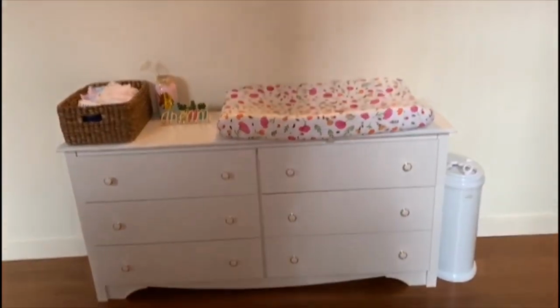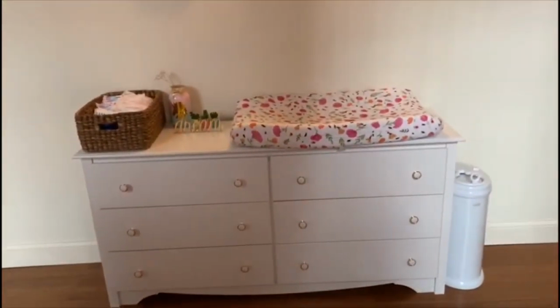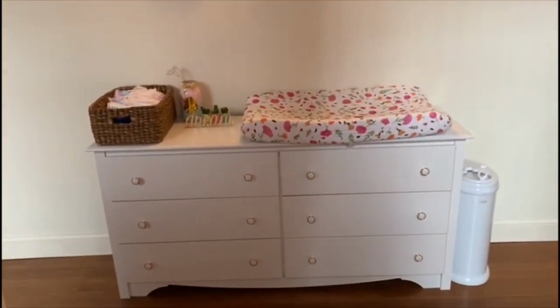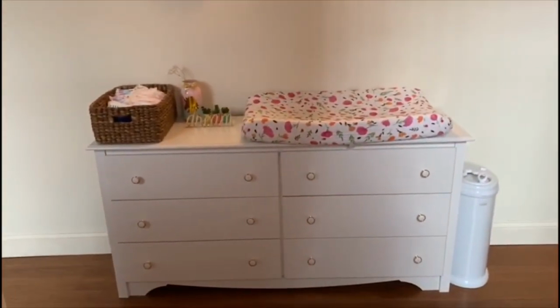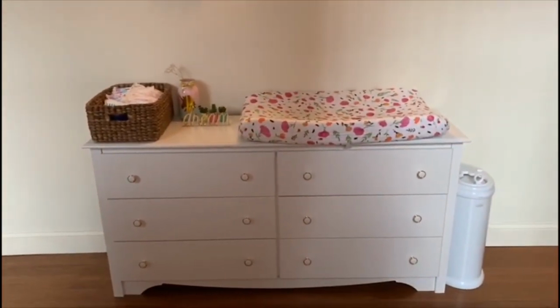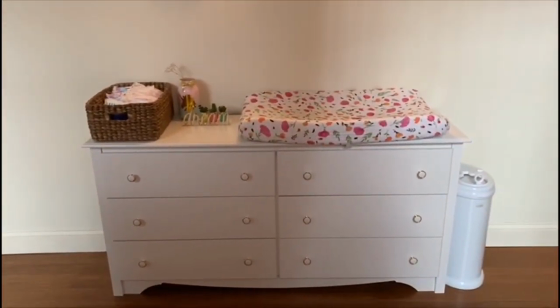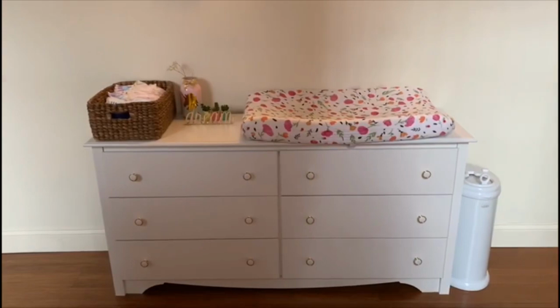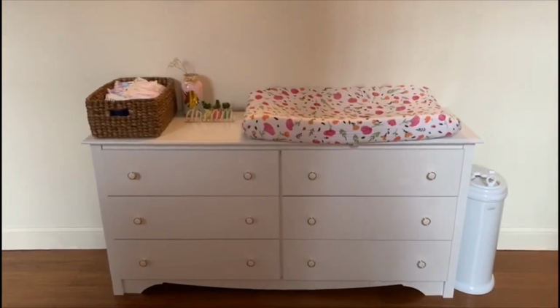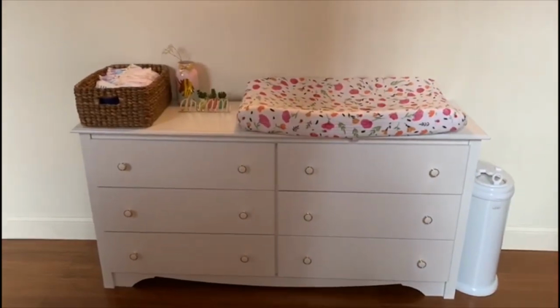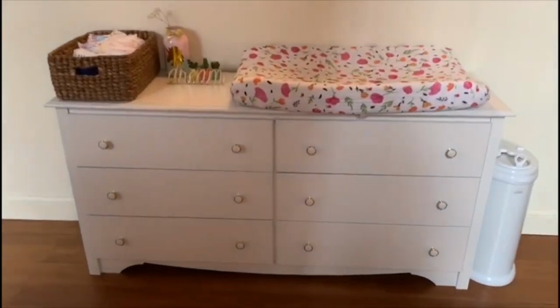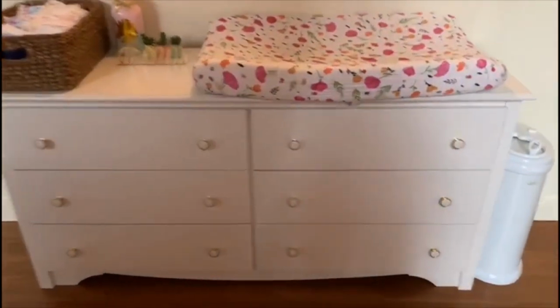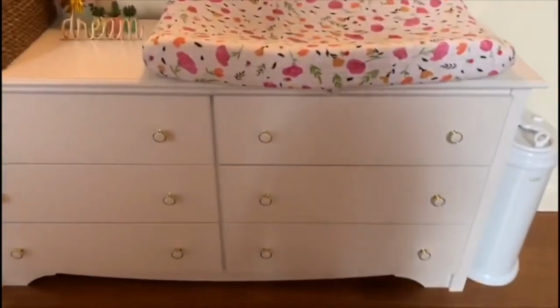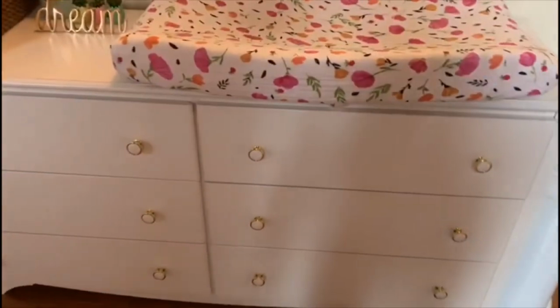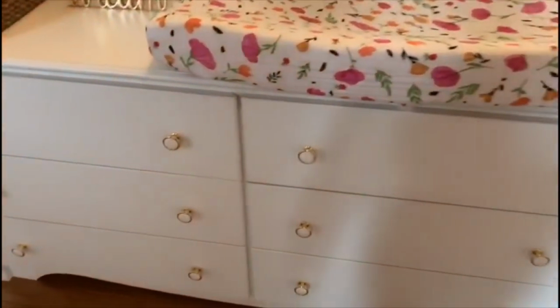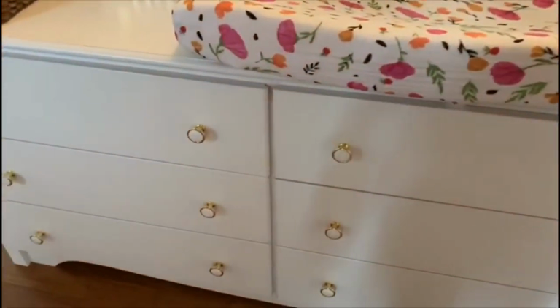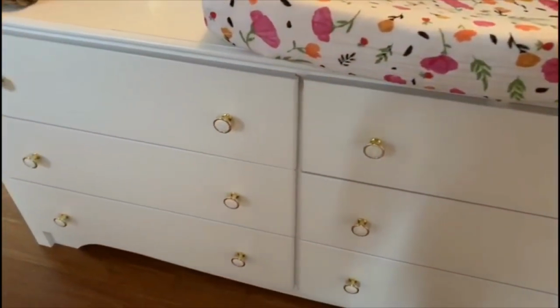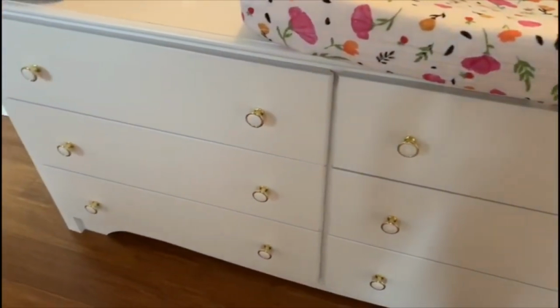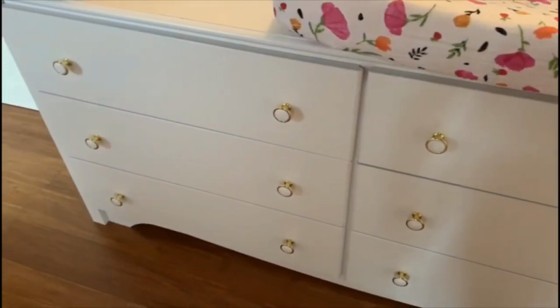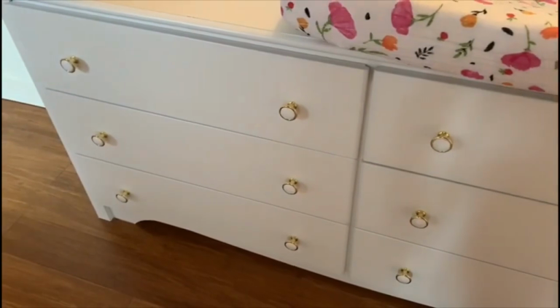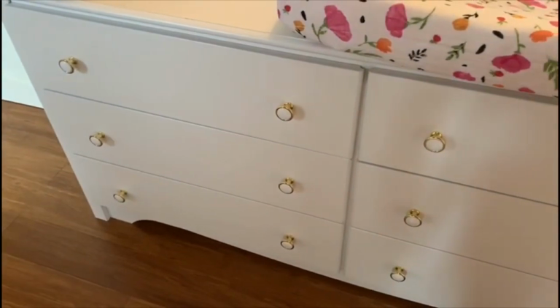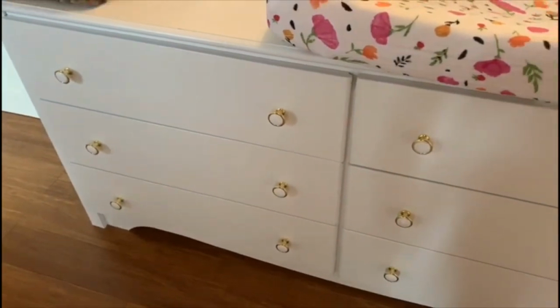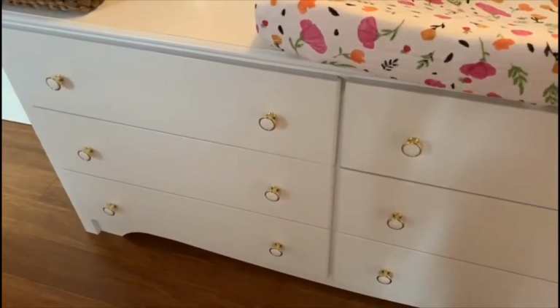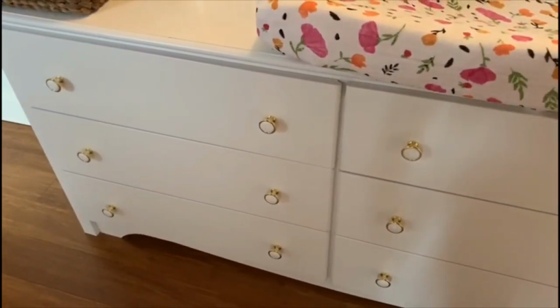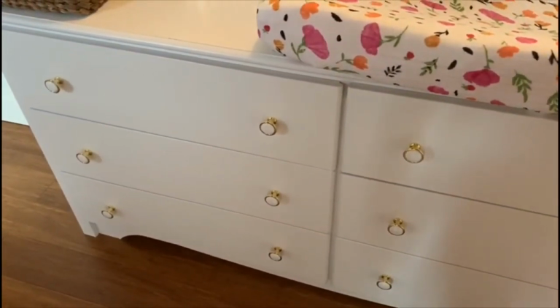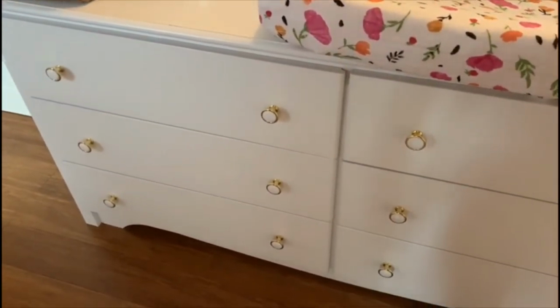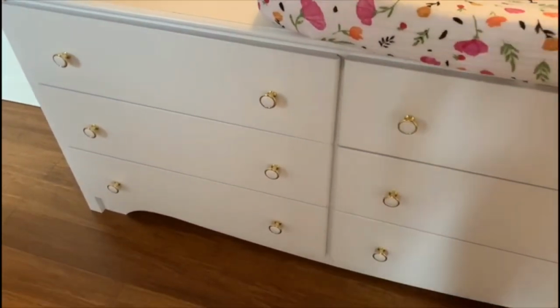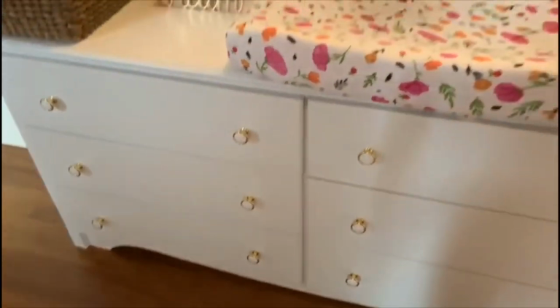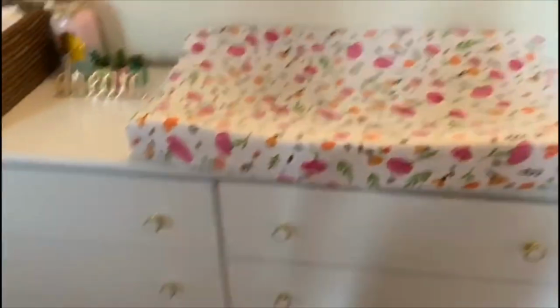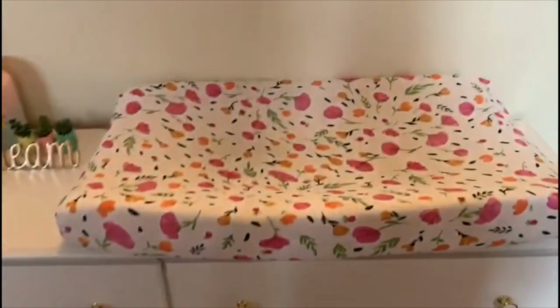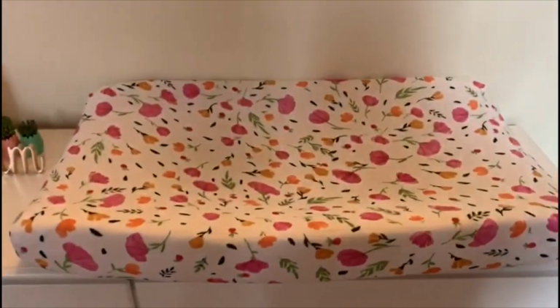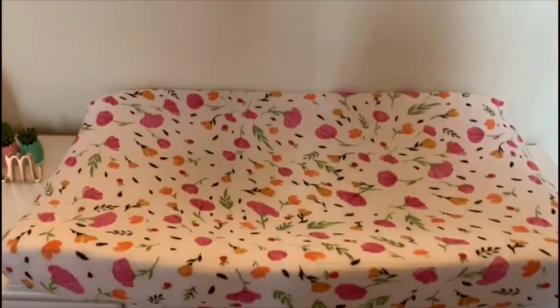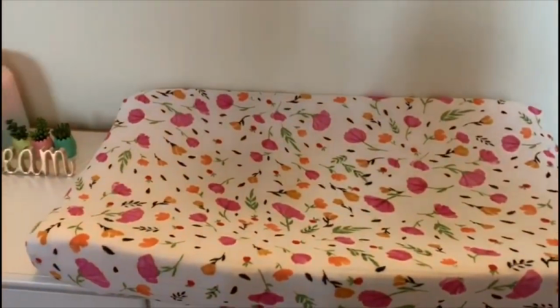This is her dresser and it's from Home Depot. It did not come with these knobs, but the knobs are also from Home Depot — I just went to the store when I went to pick up the dresser and bought them. This item is also from Little Unicorn.